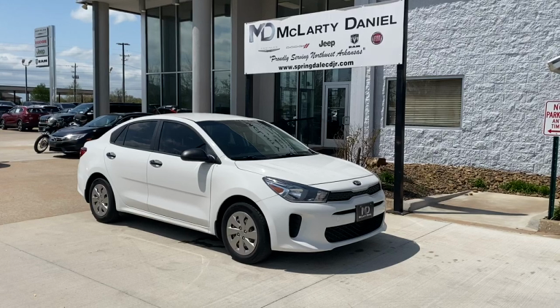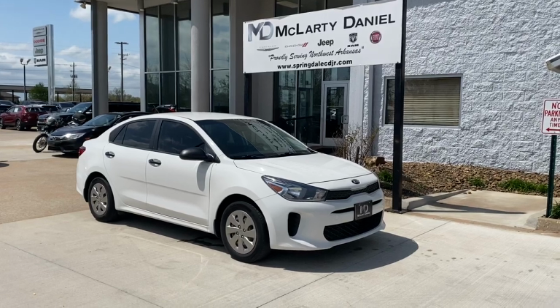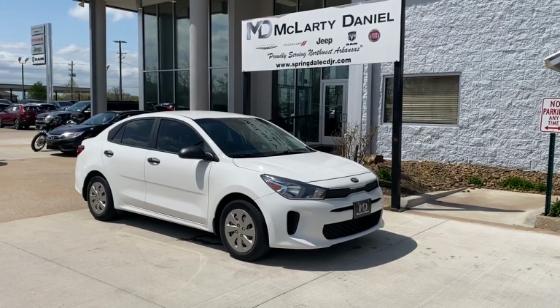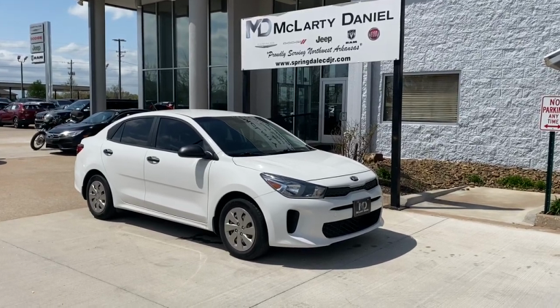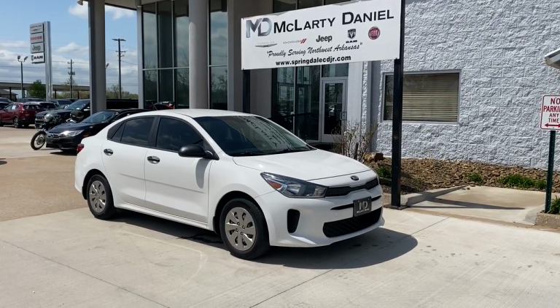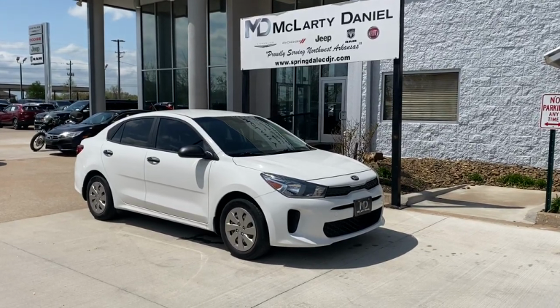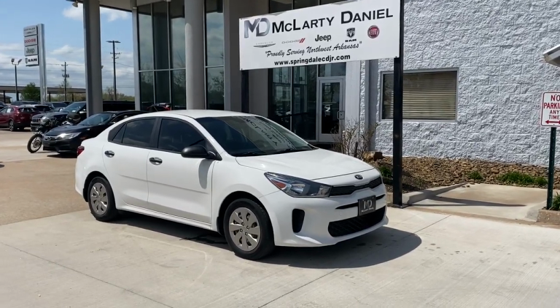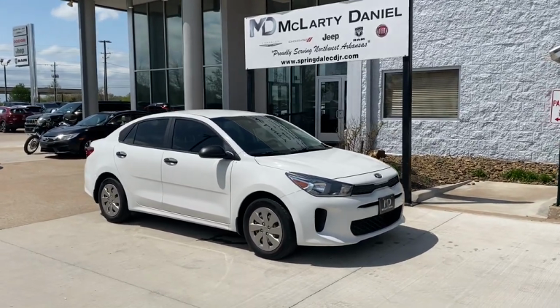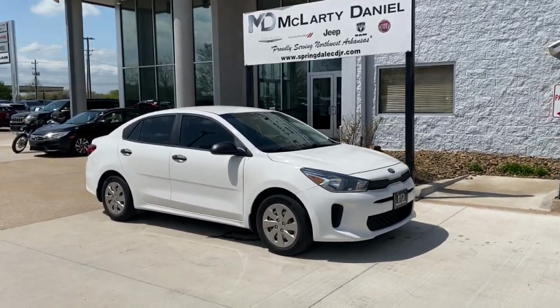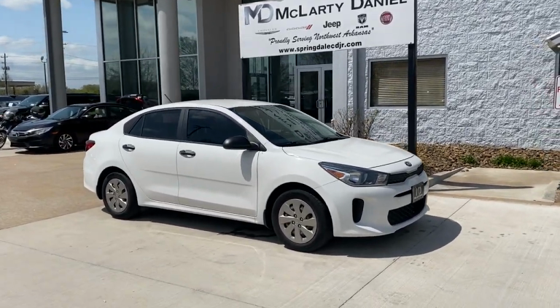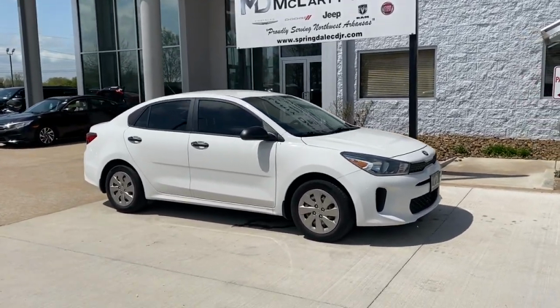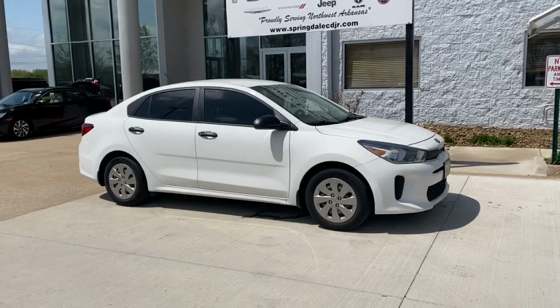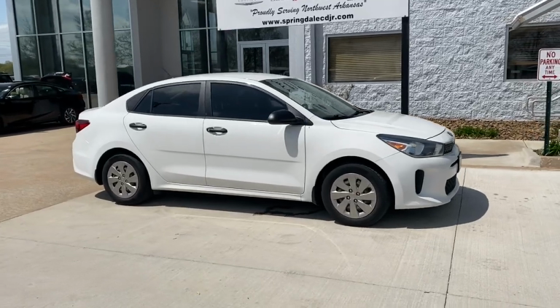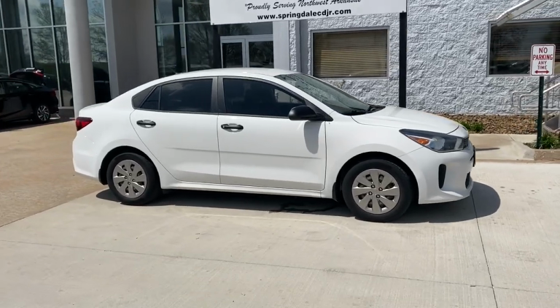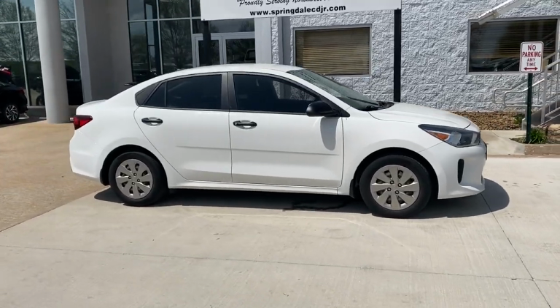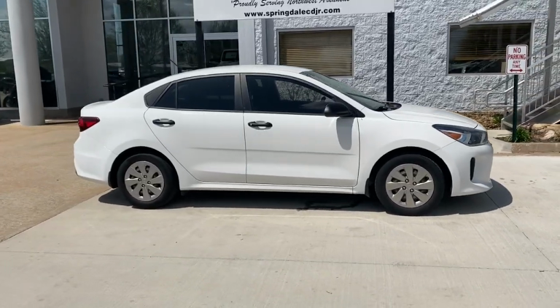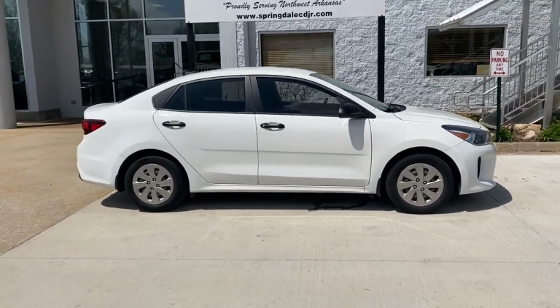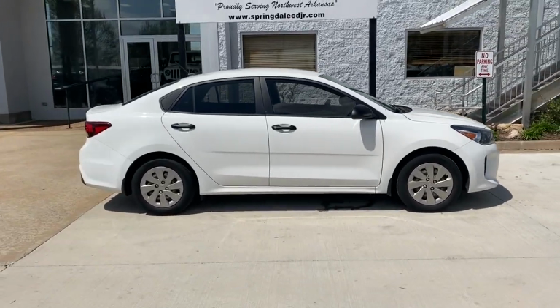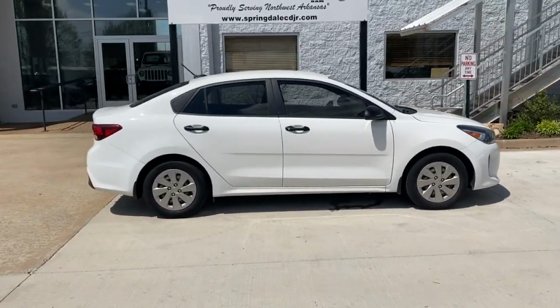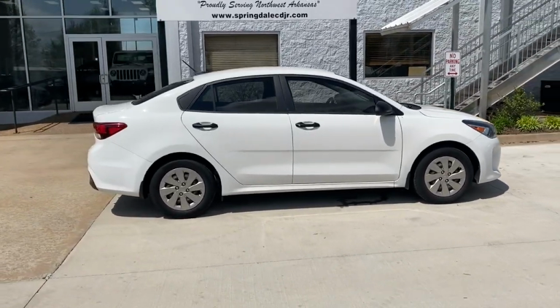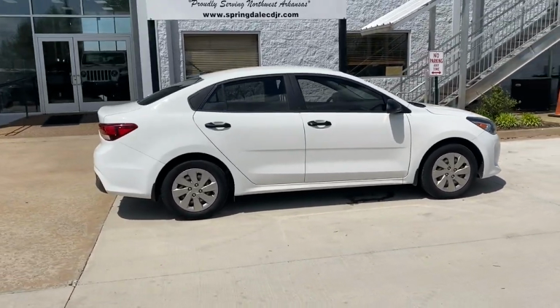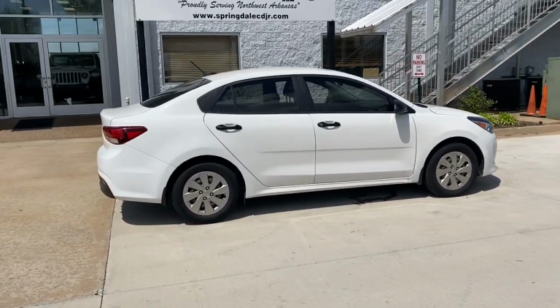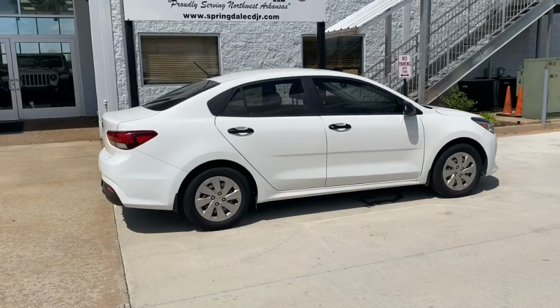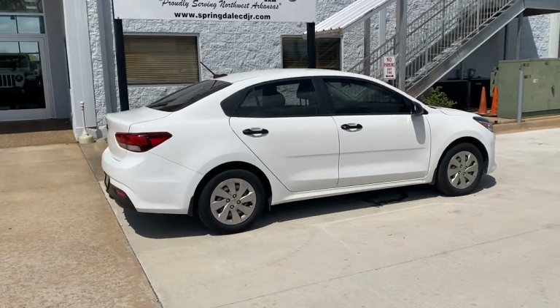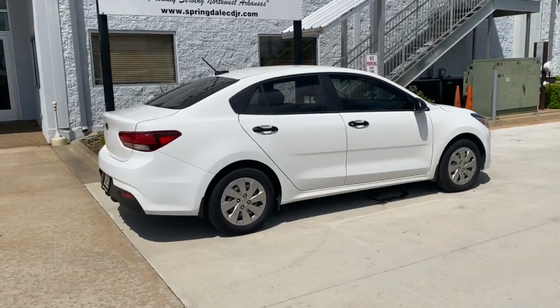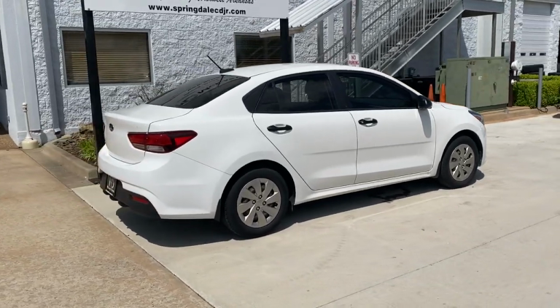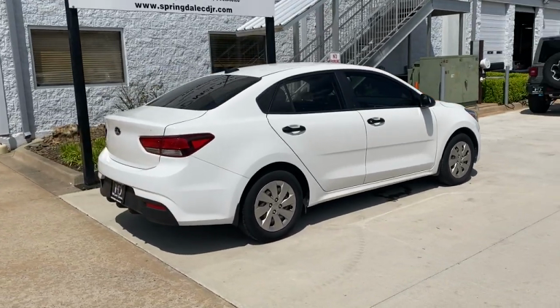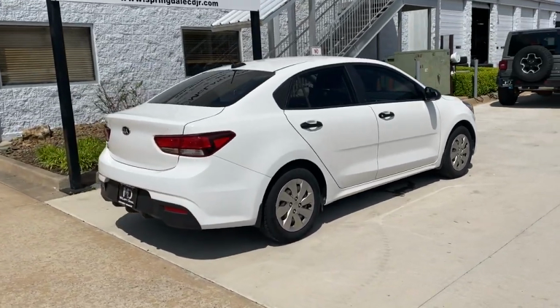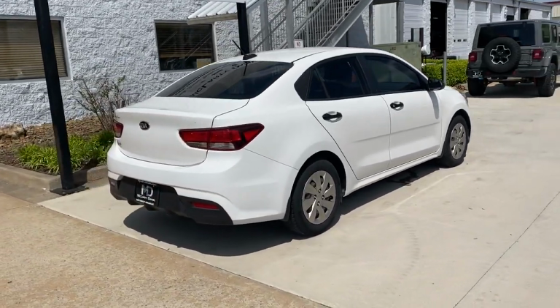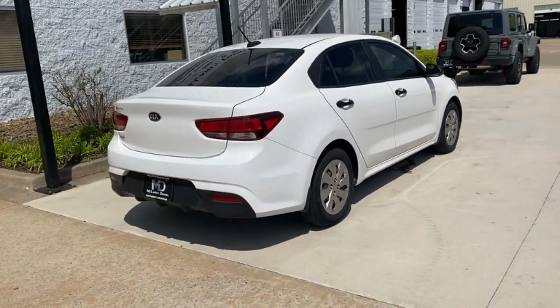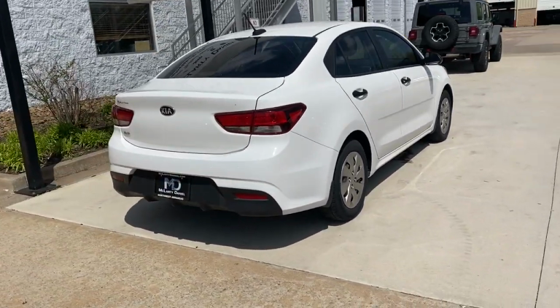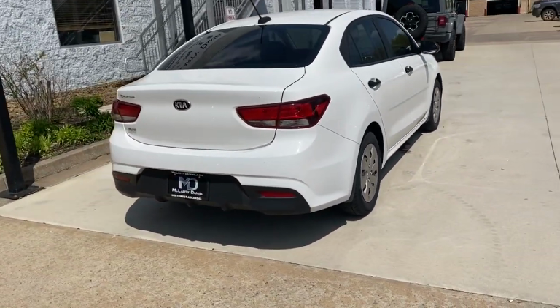You're gonna love the 2018 Kia Rio. This vehicle is an outstanding buy with fewer than 45,000 miles on the odometer. Get the modern features you're looking for at an excellent value in this streamlined Rio.